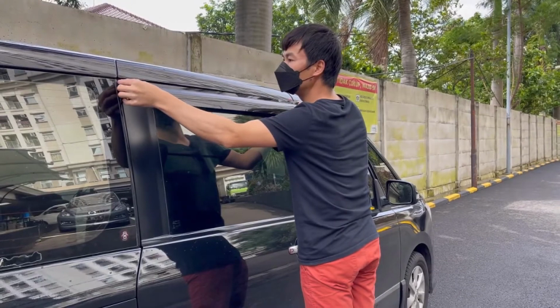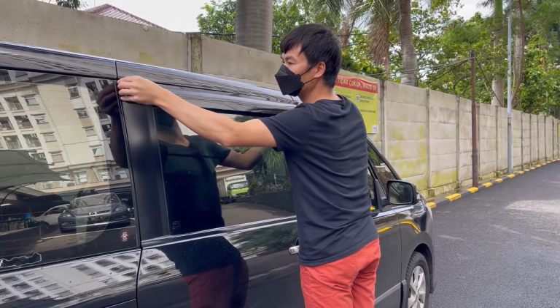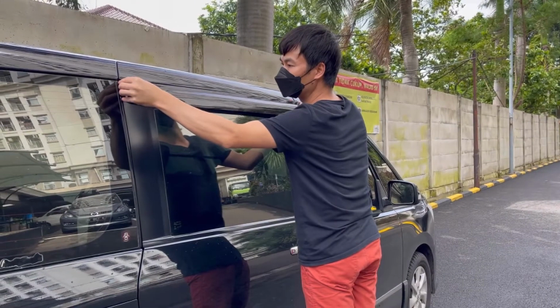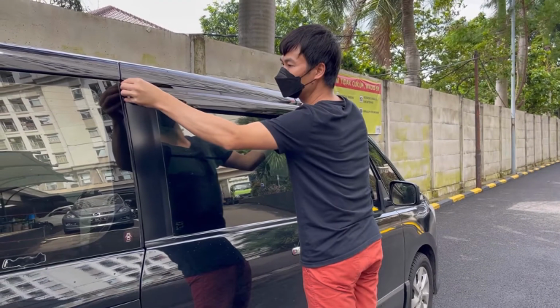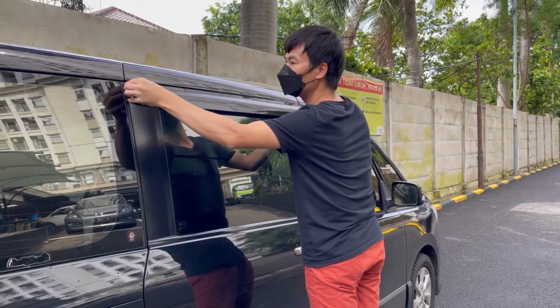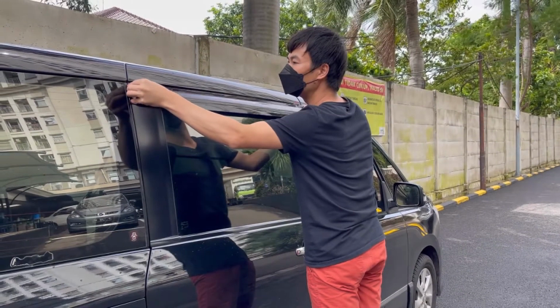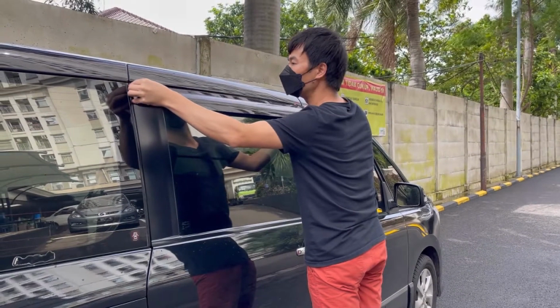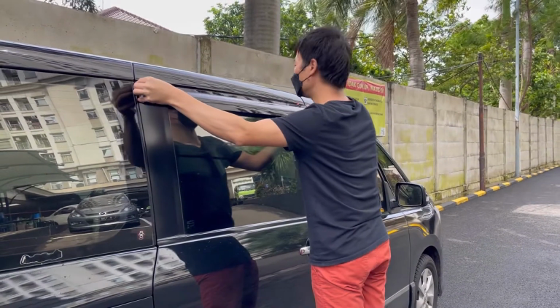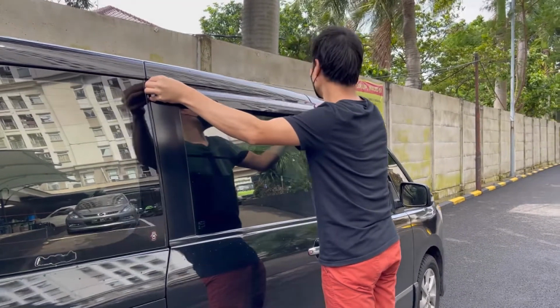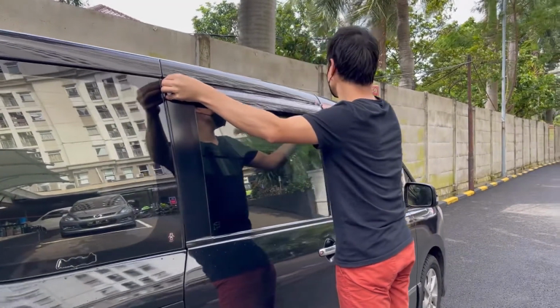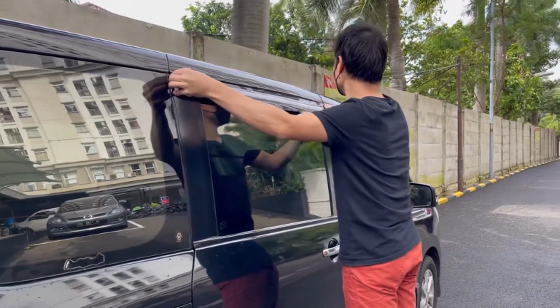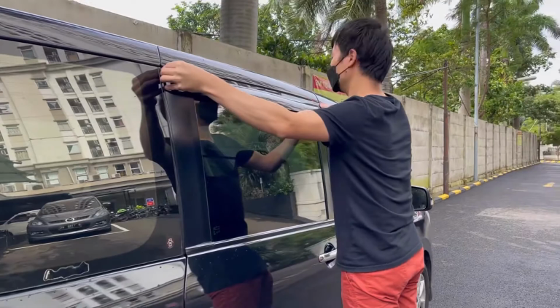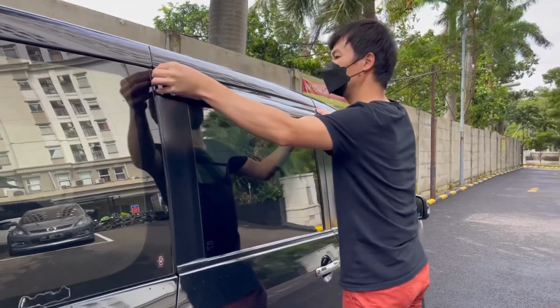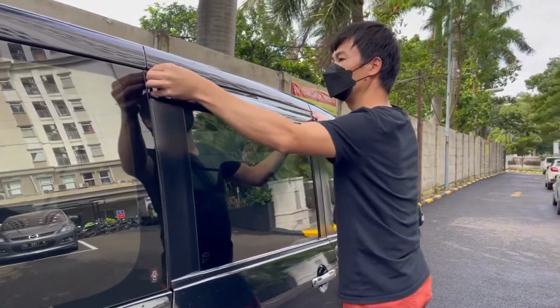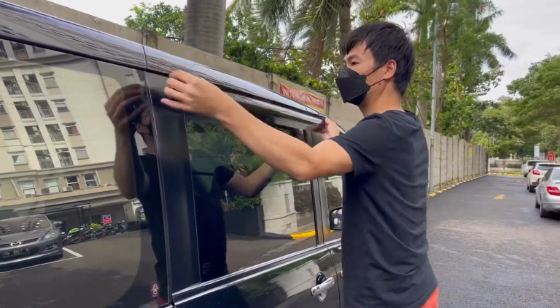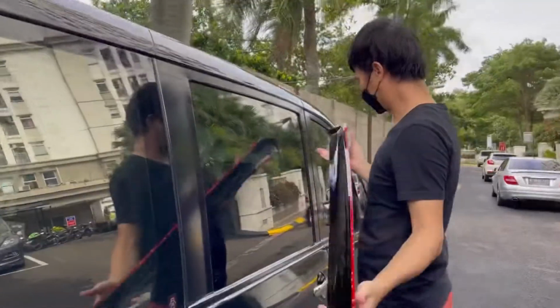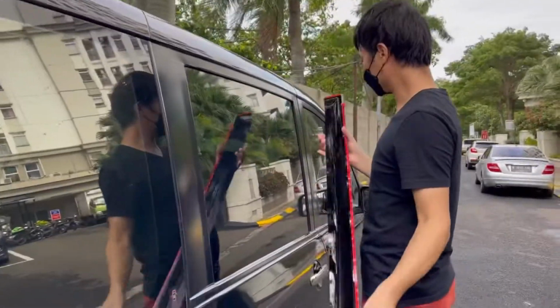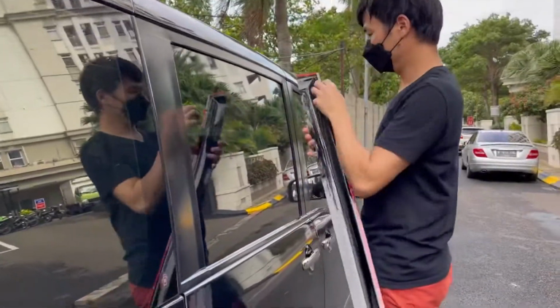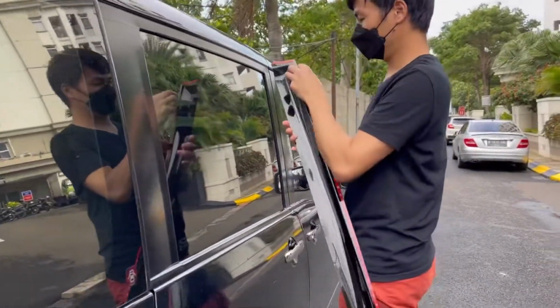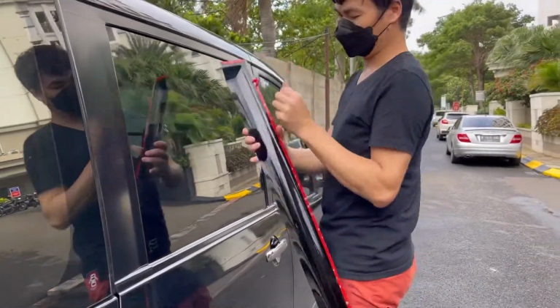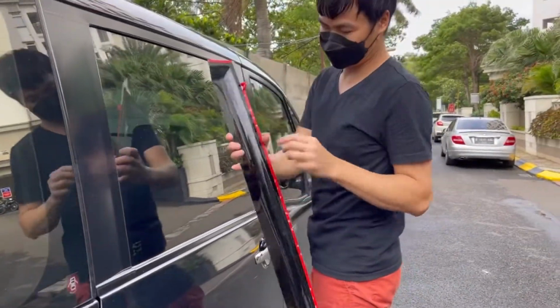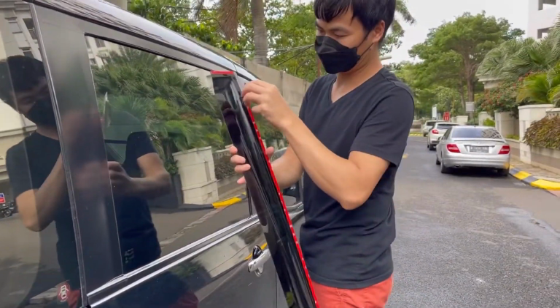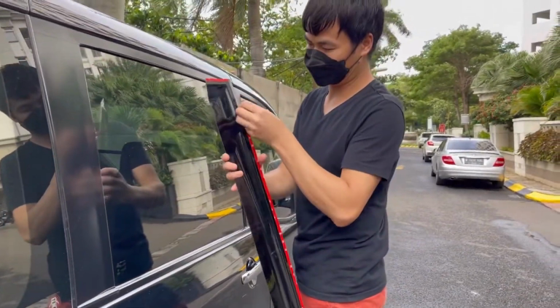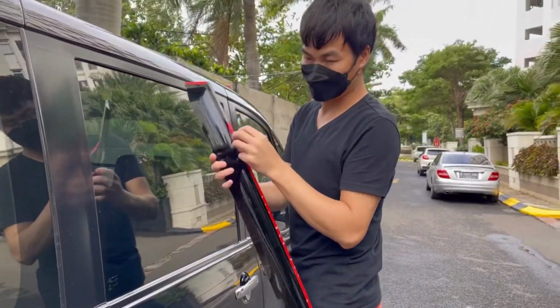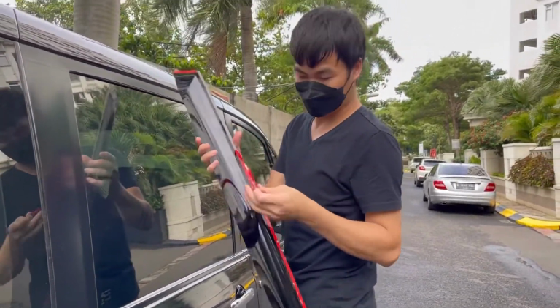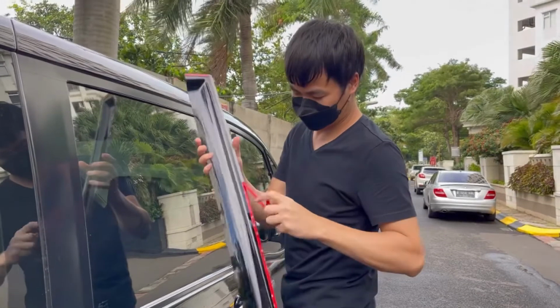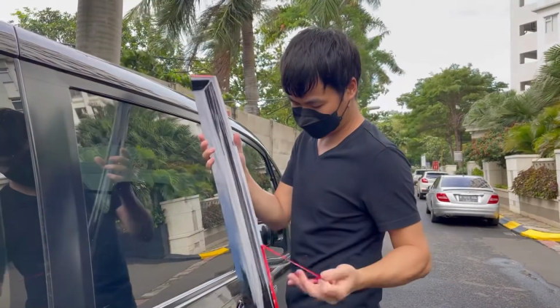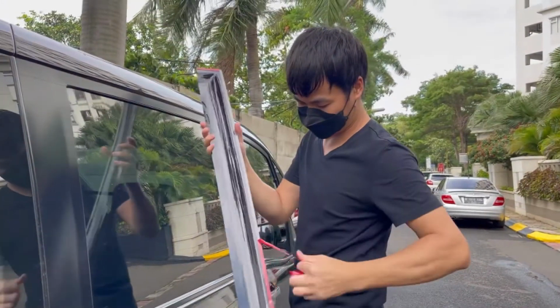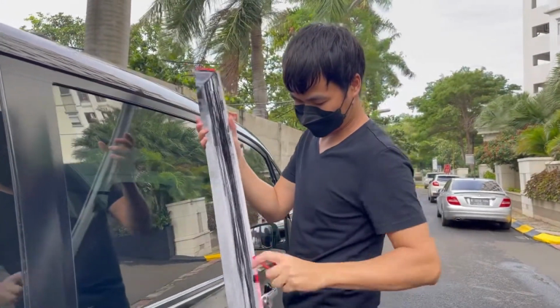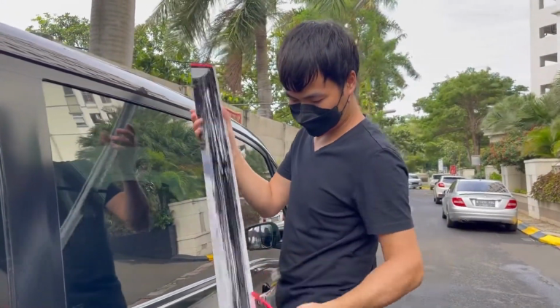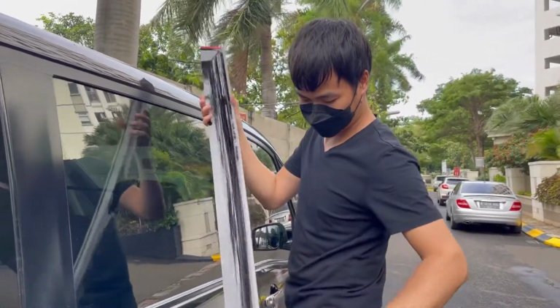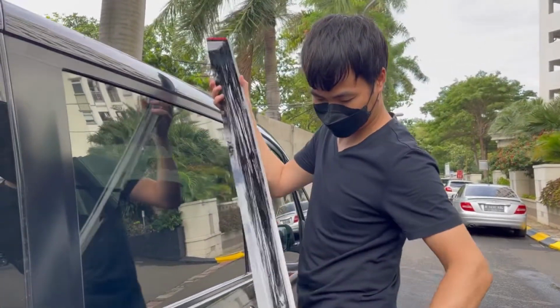Number two: window rain guards. We realized how important this small thing was when camping at Charita Beach. That night it was rainy and windy, so opening the window a bit would definitely allow water to get inside the car. Installing these rain guards allows us to get some air in without getting the car interior wet.